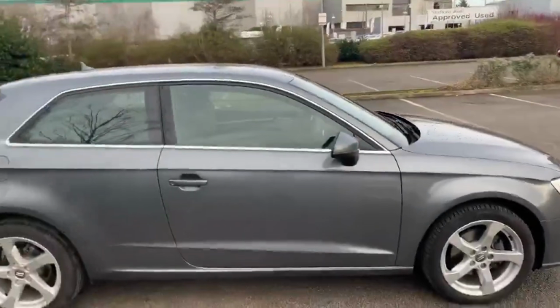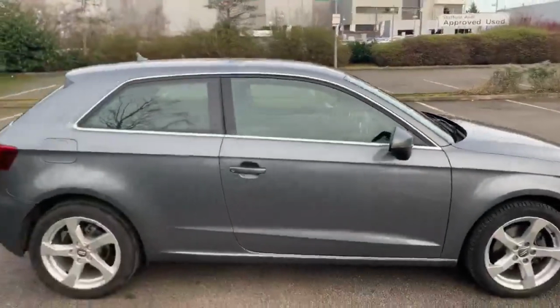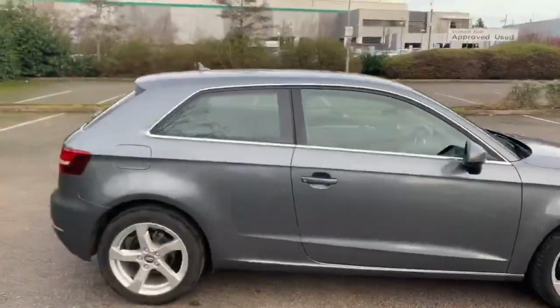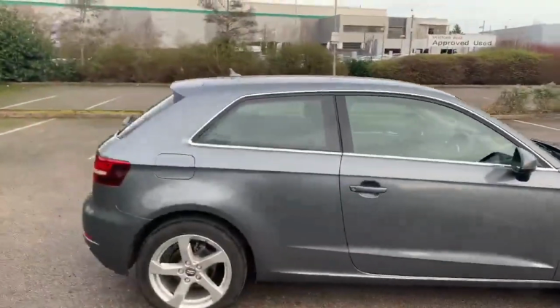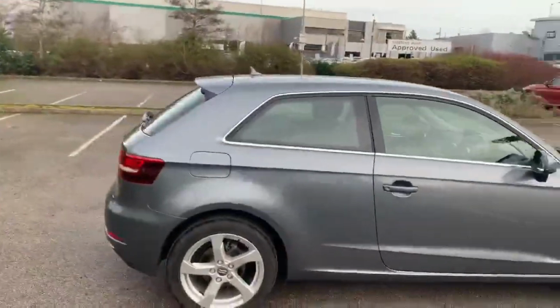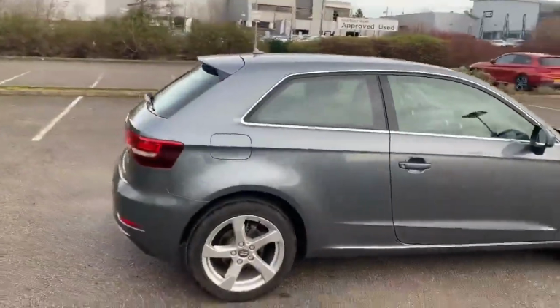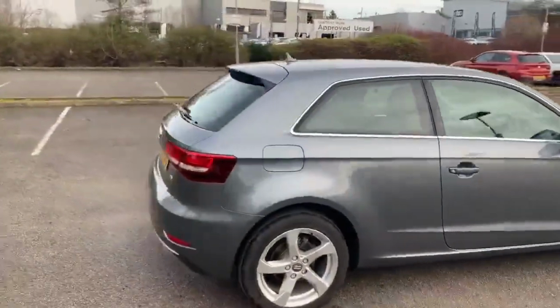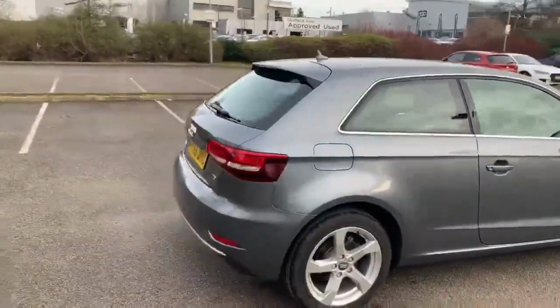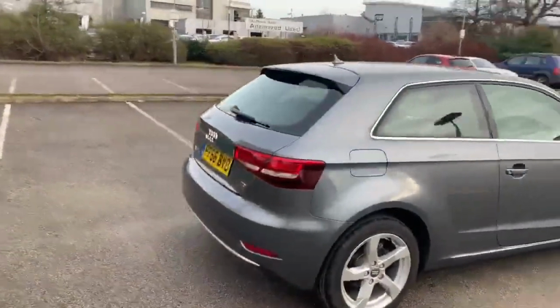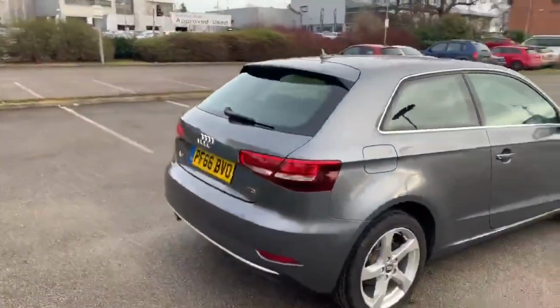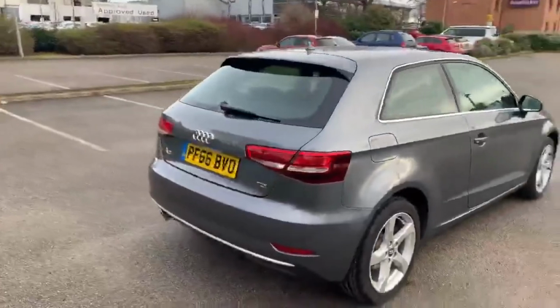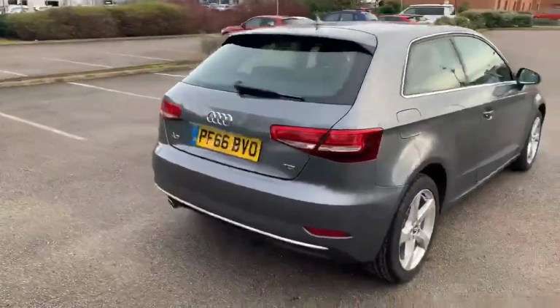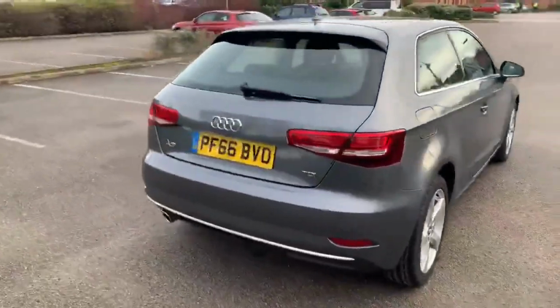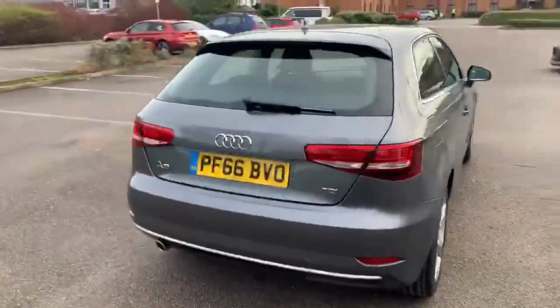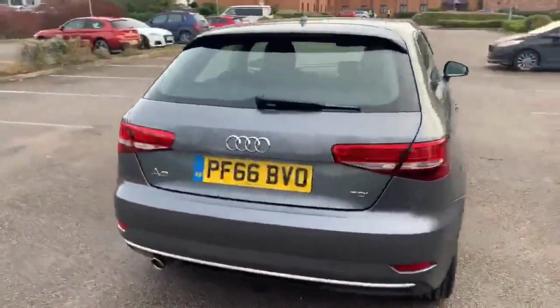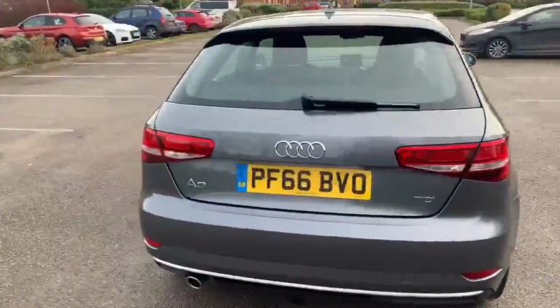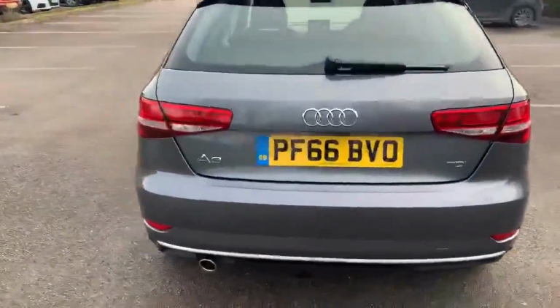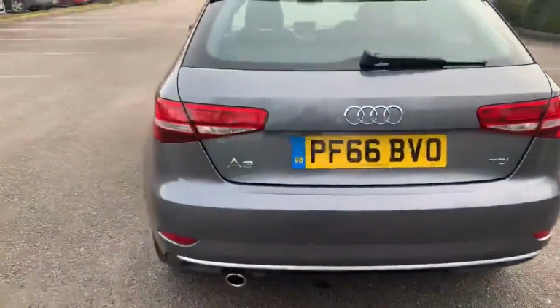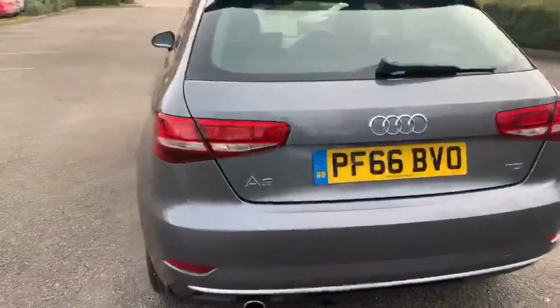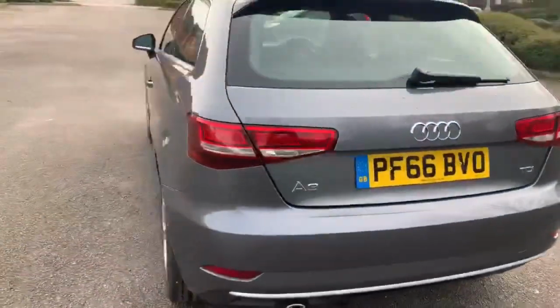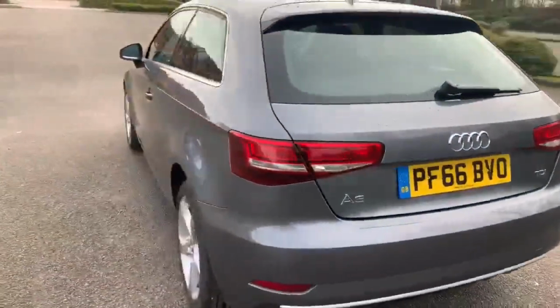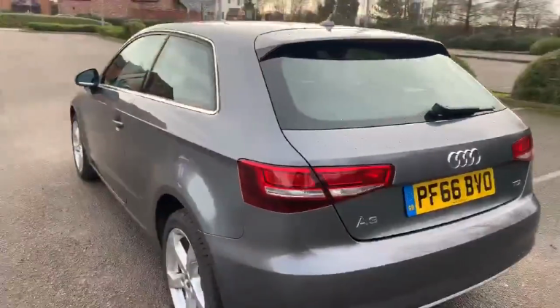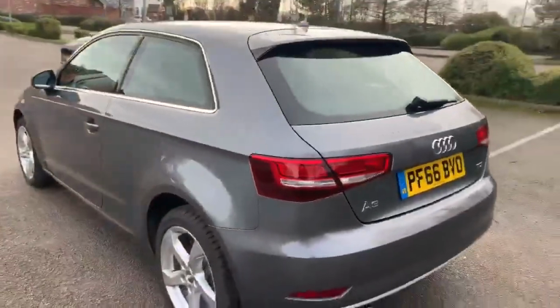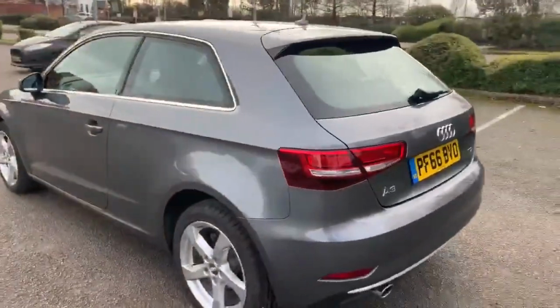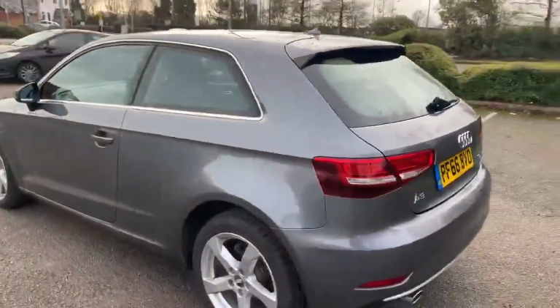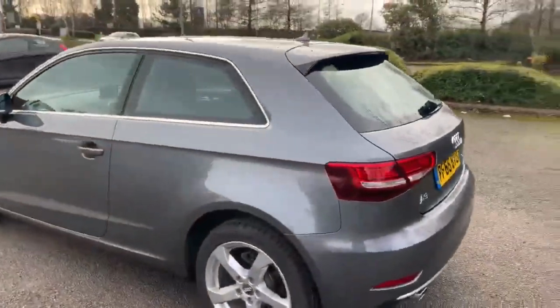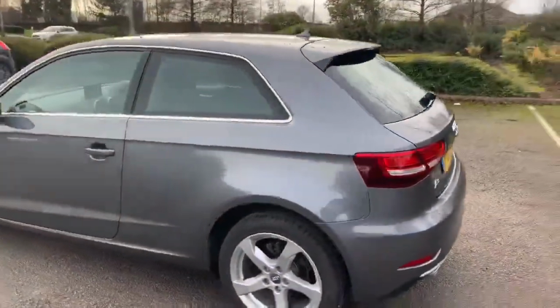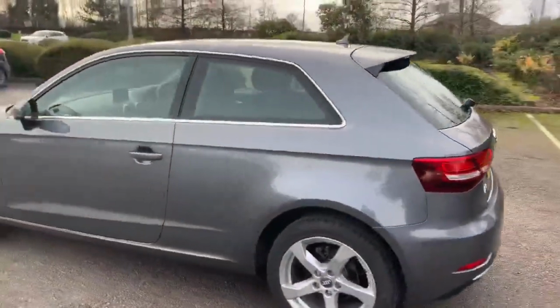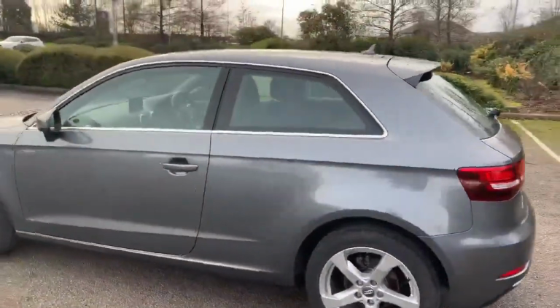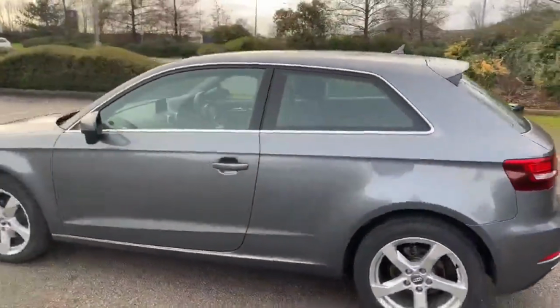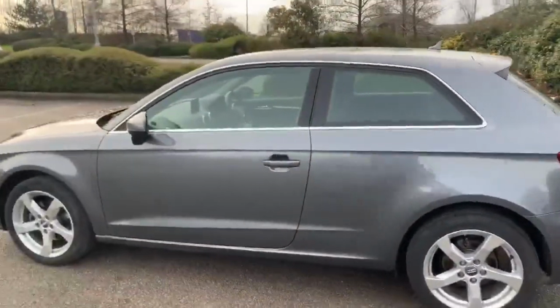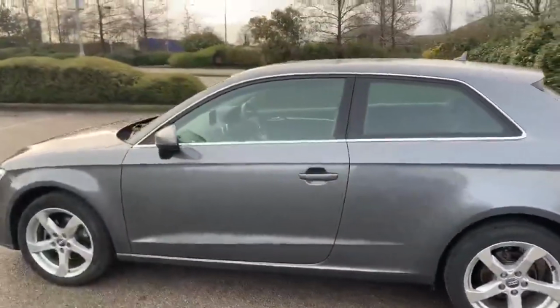As you can see this car is 3 door. Moving towards the back, as you can see we have the A3 badging on the rear as well. All of our Audi approved vehicles do come with the 12-month warranty.